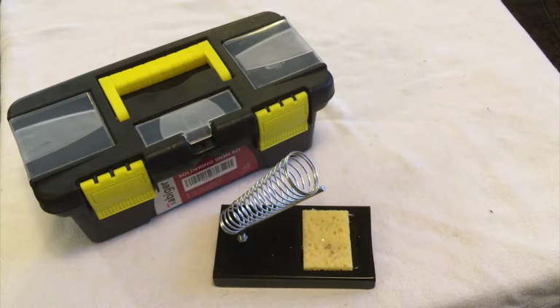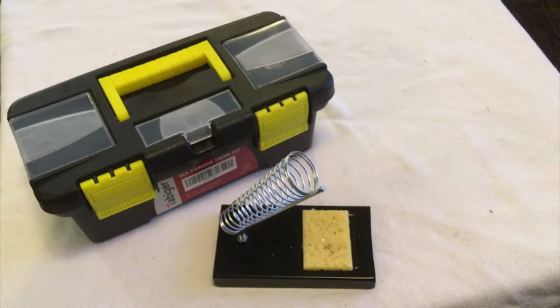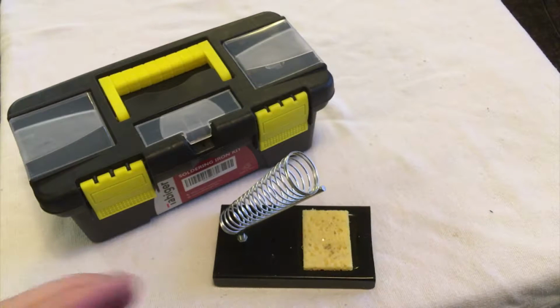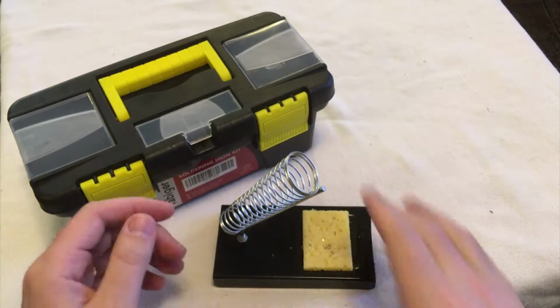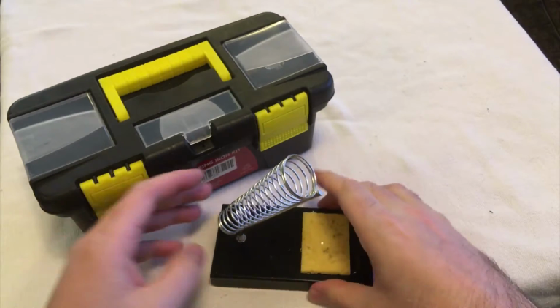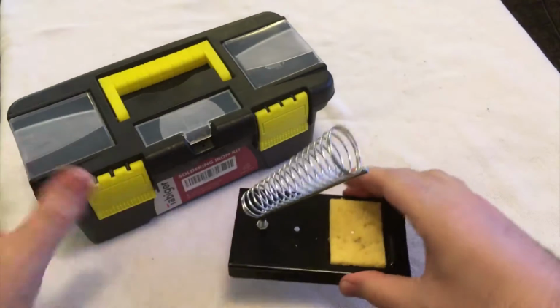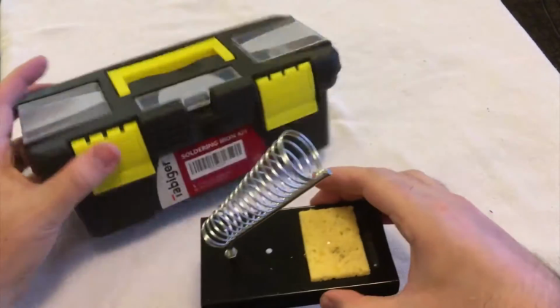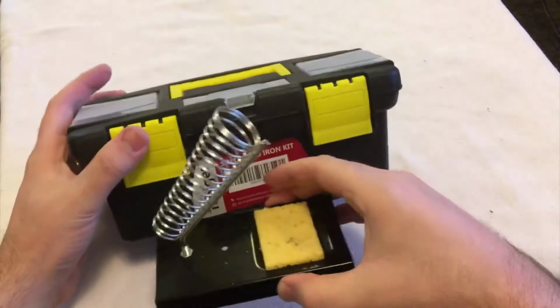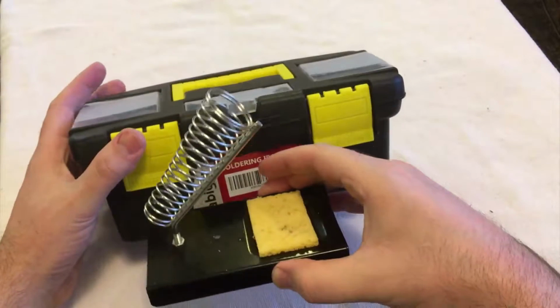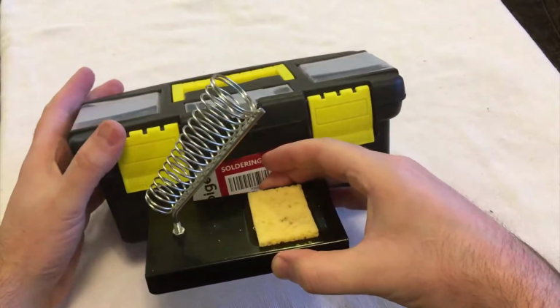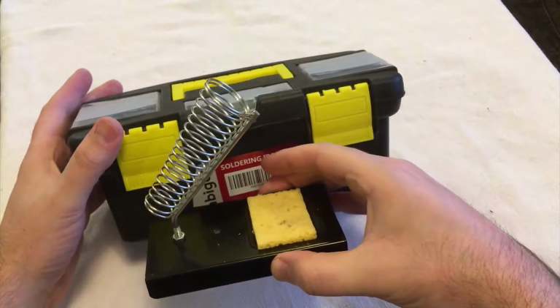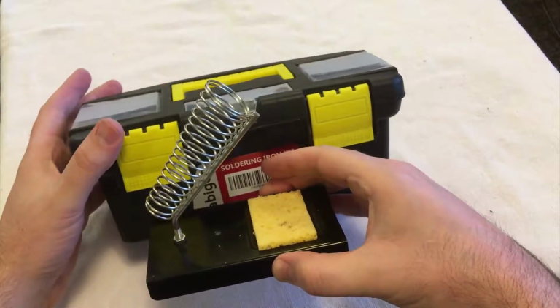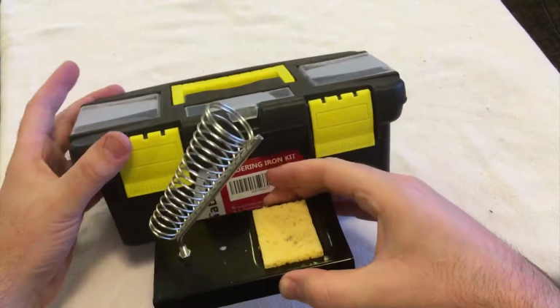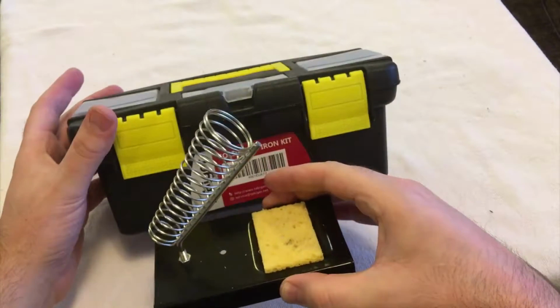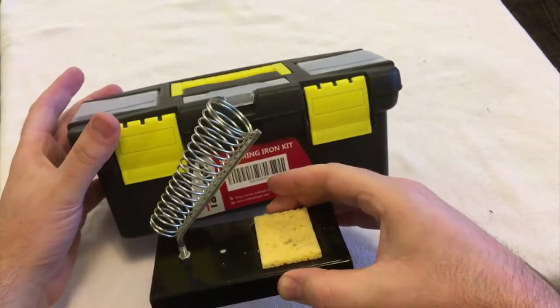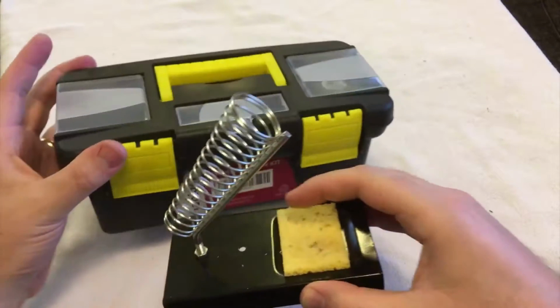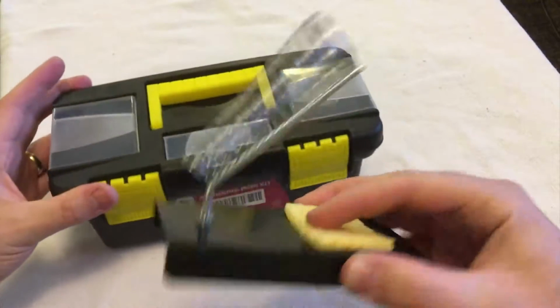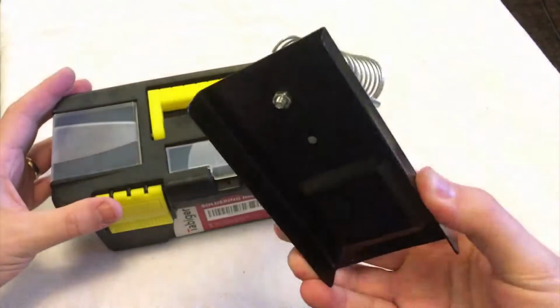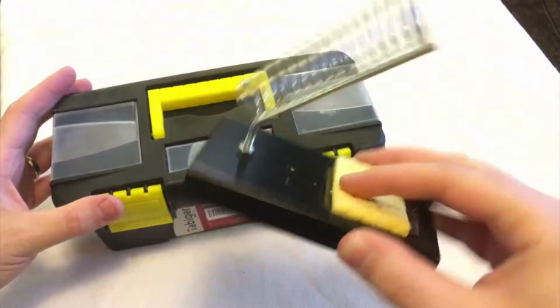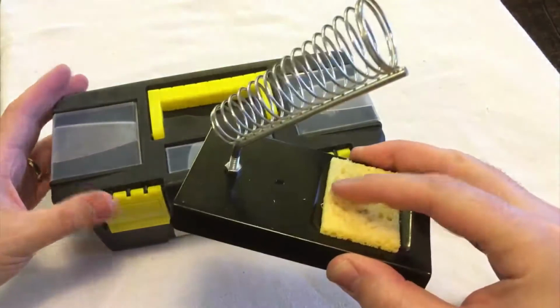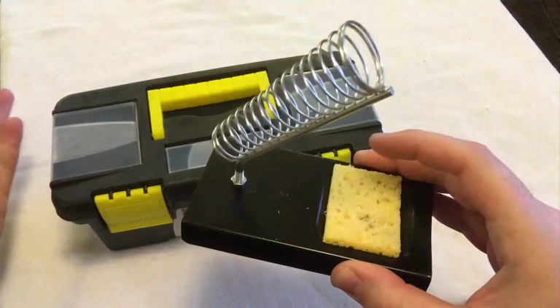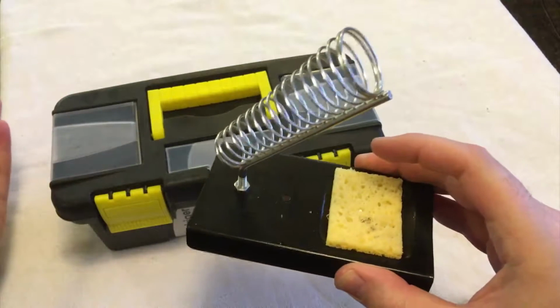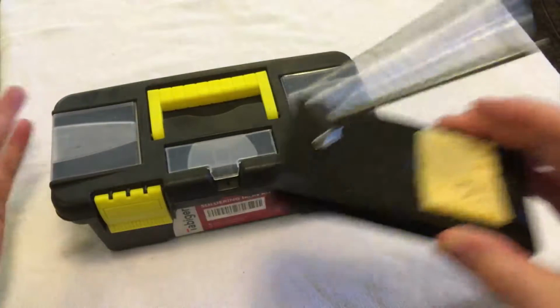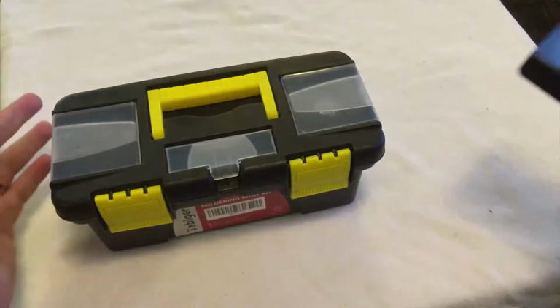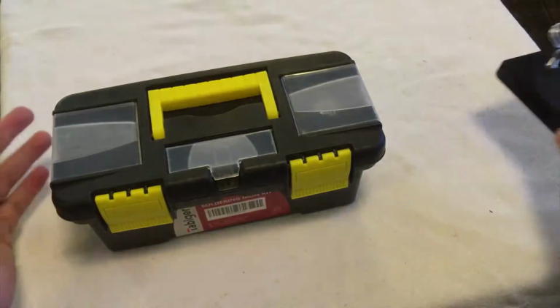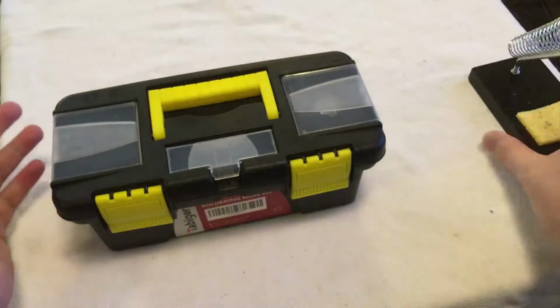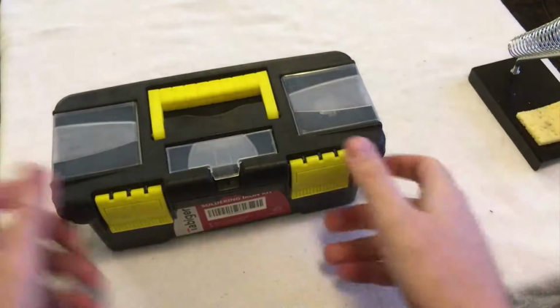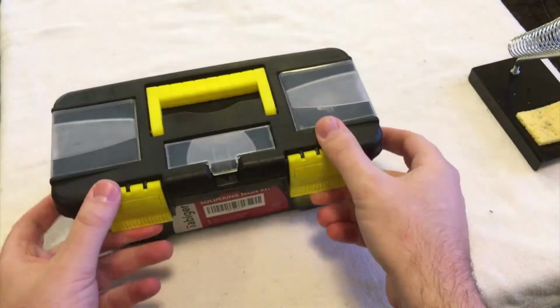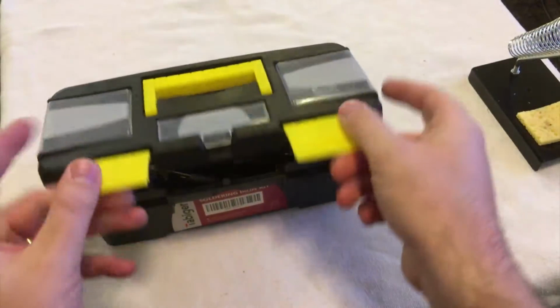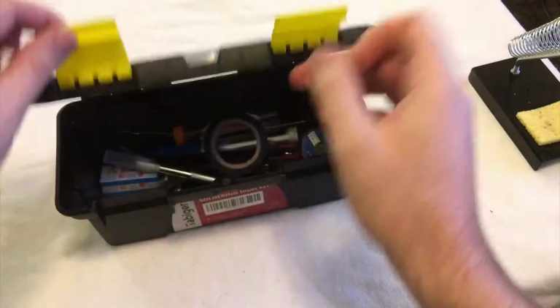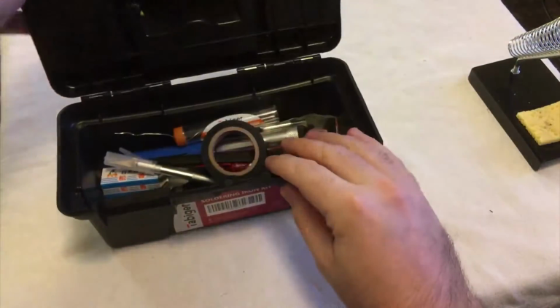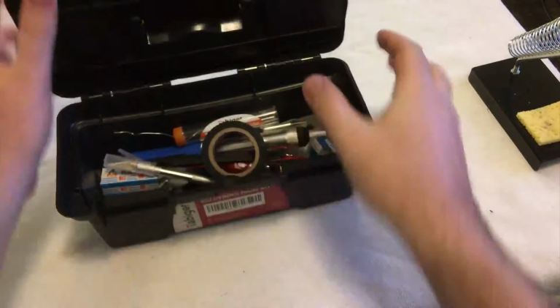The iron is the most important — we talked about that first. The stand doesn't actually fit in the toolbox, so the toolbox isn't great for carrying since you don't want to unscrew and re-screw it every time. But let's open it up — there are some goodies in here.